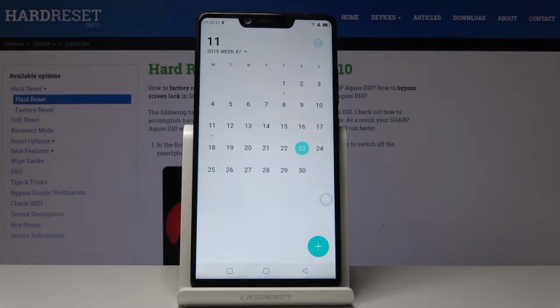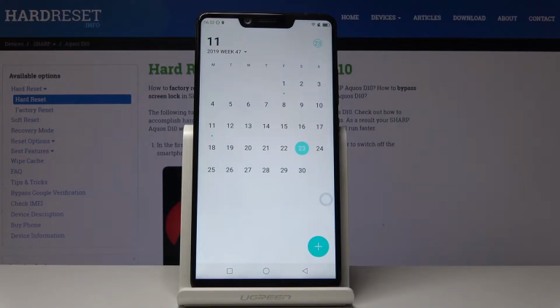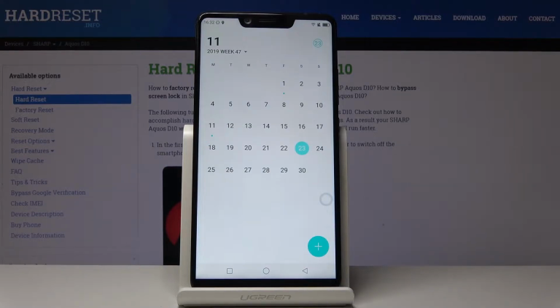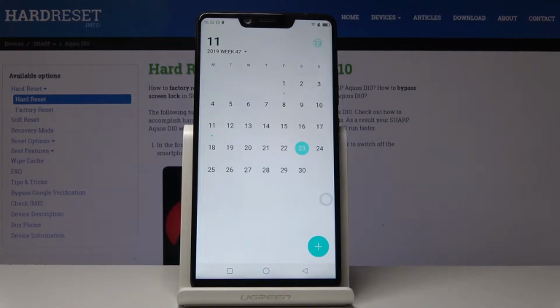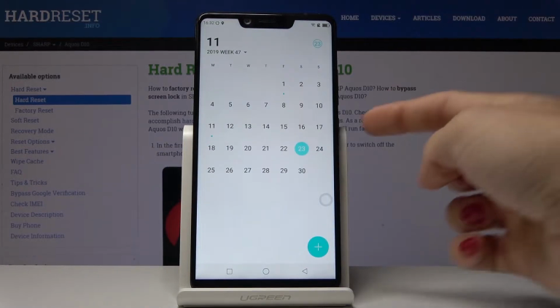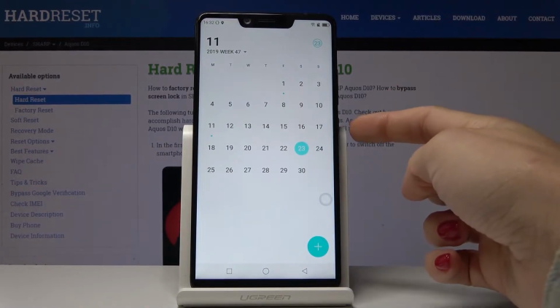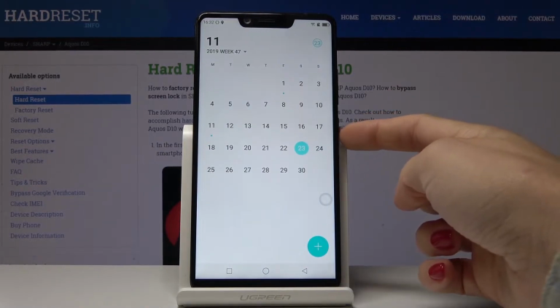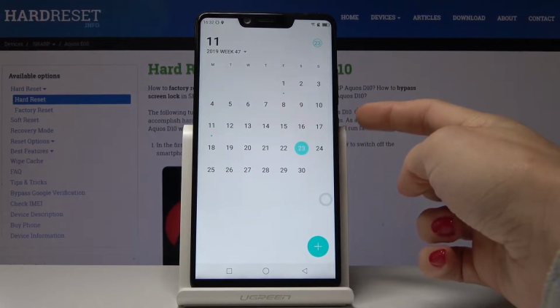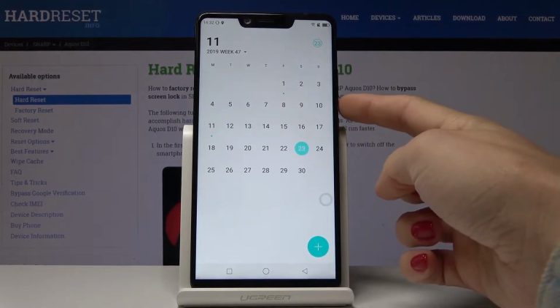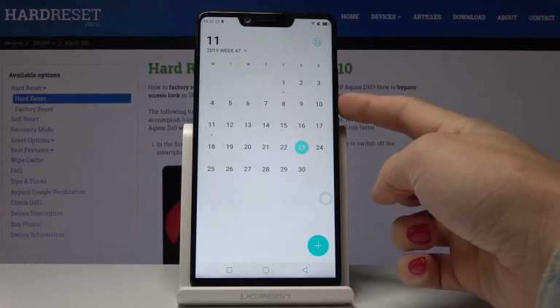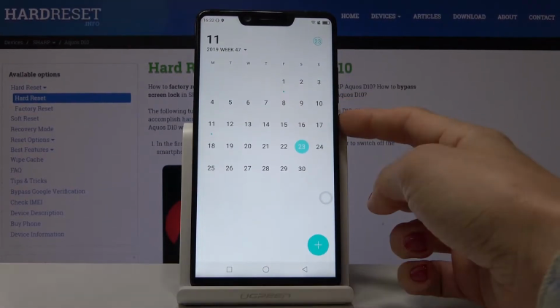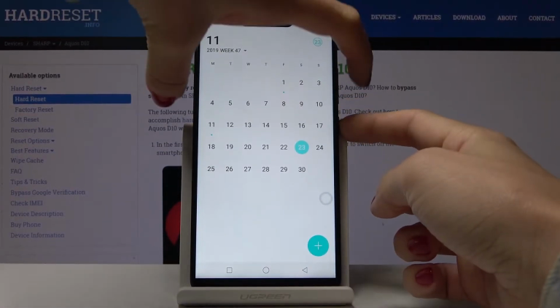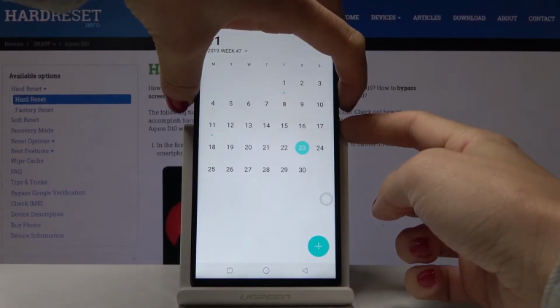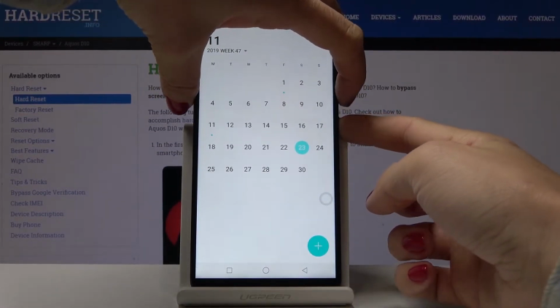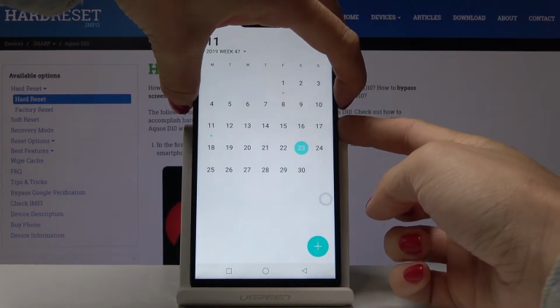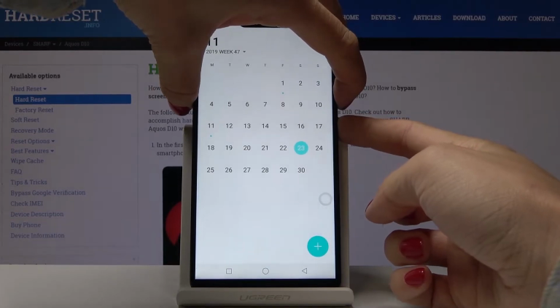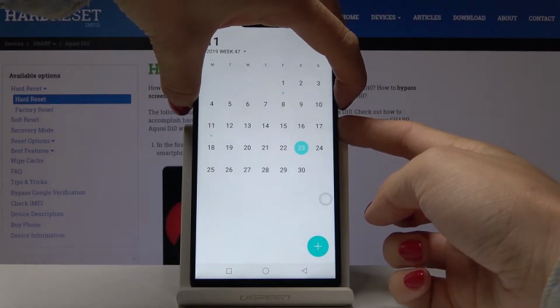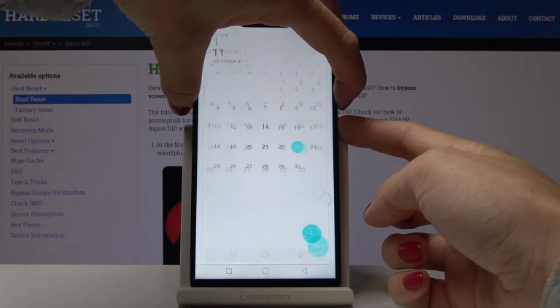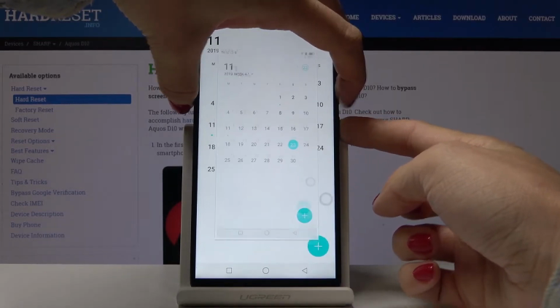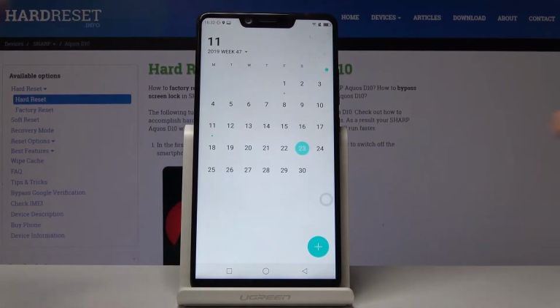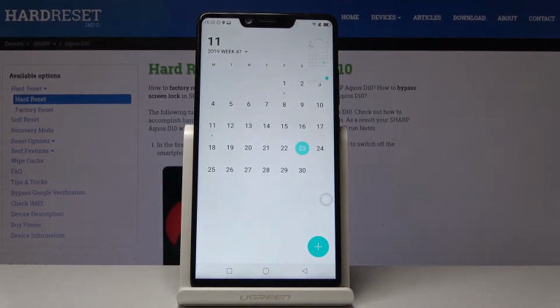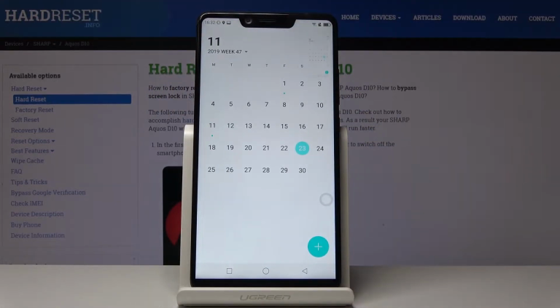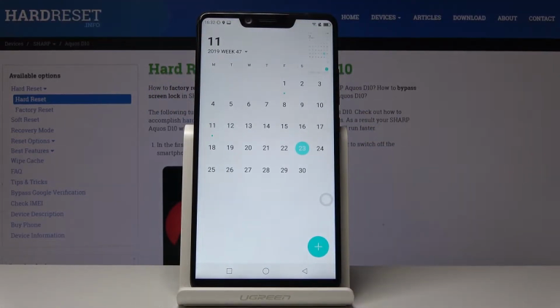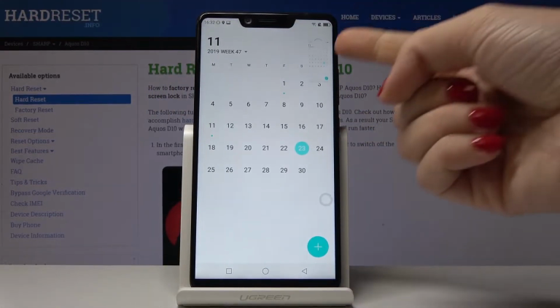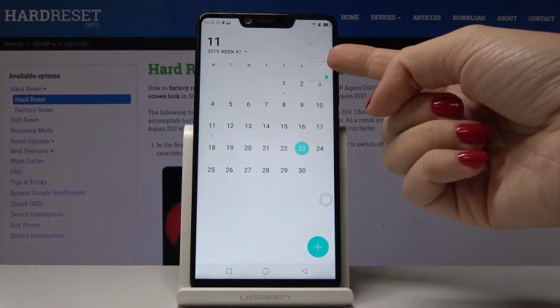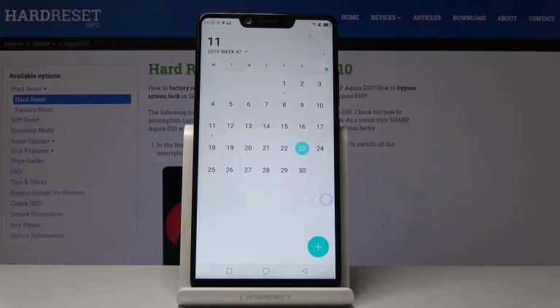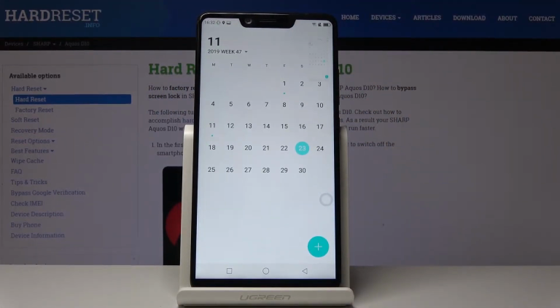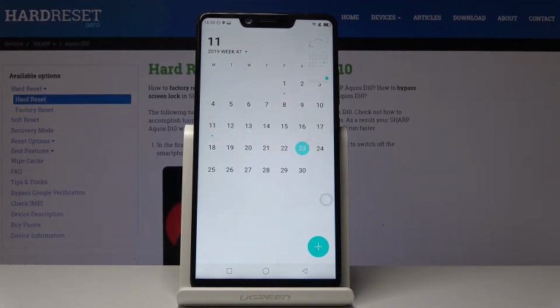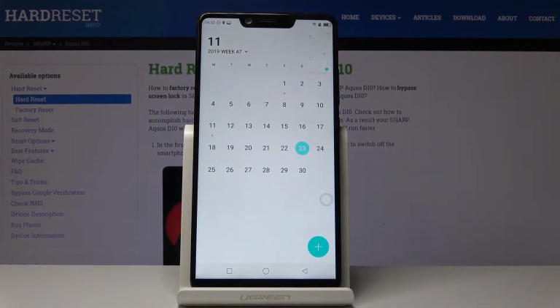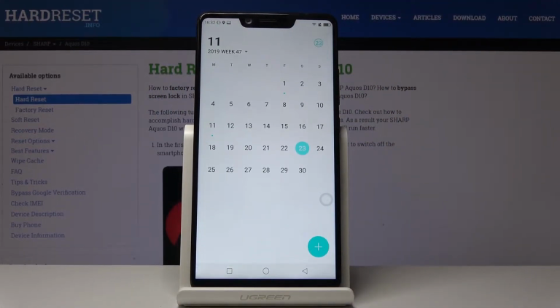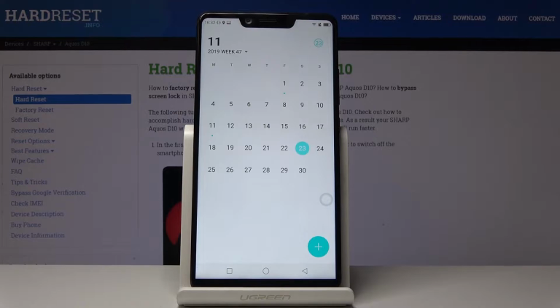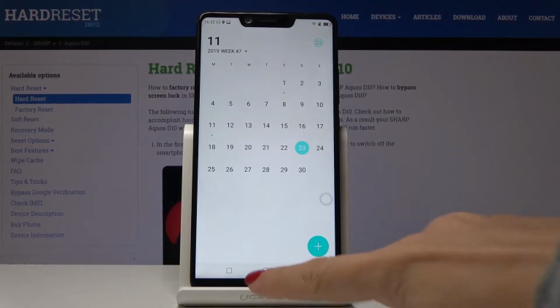Then tap the power key together with the volume down key, hold them for about 3 seconds and that's it. As you can see, the screenshot has been made and now you can find it in your gallery.